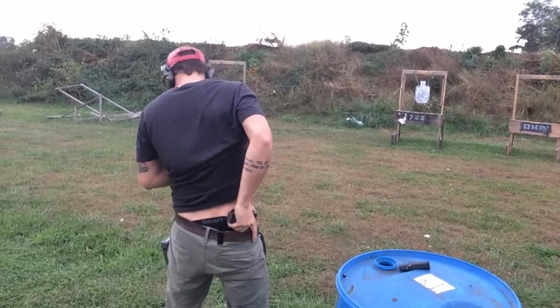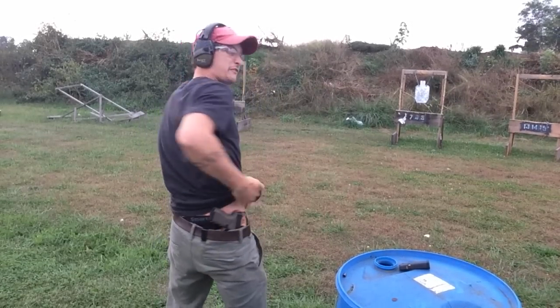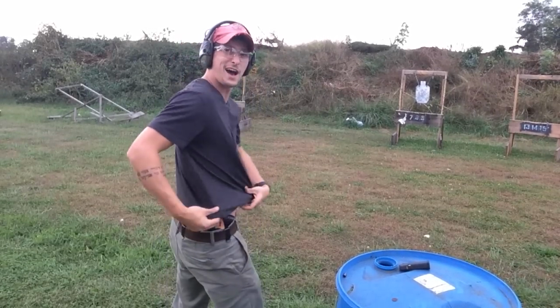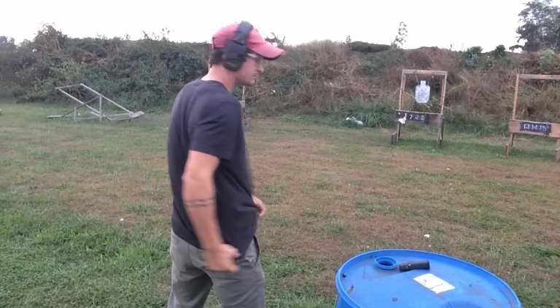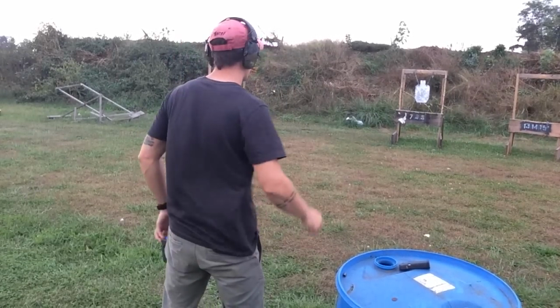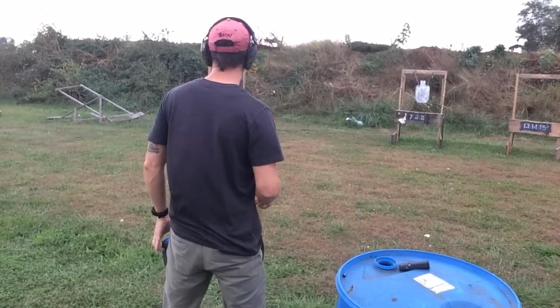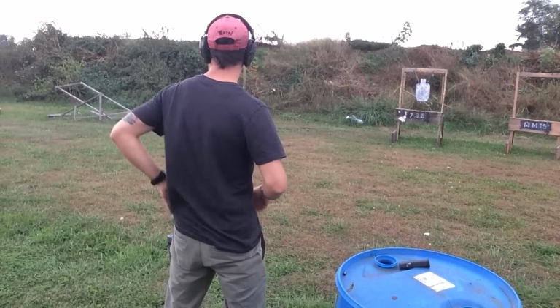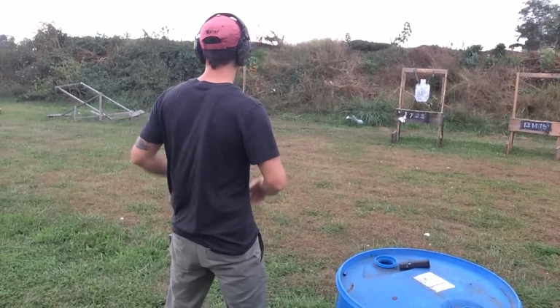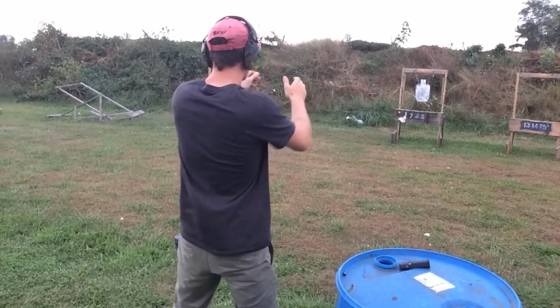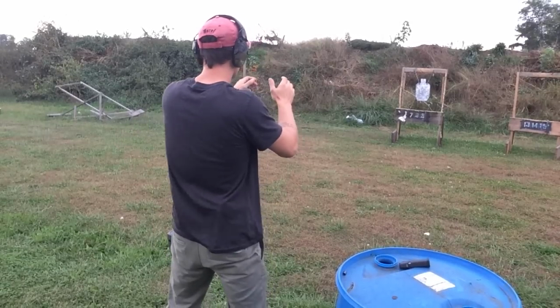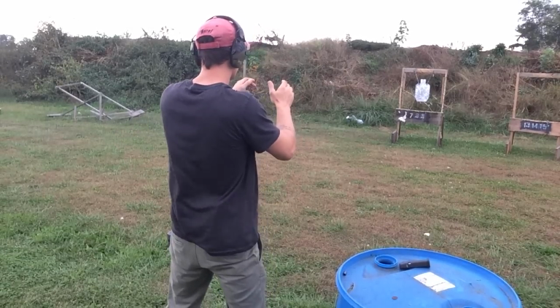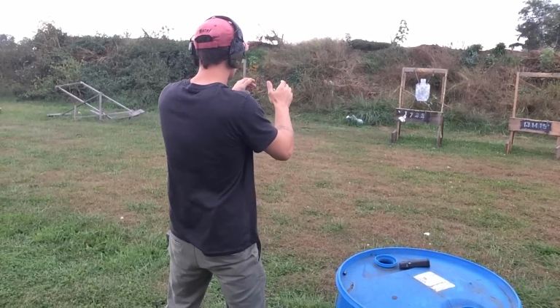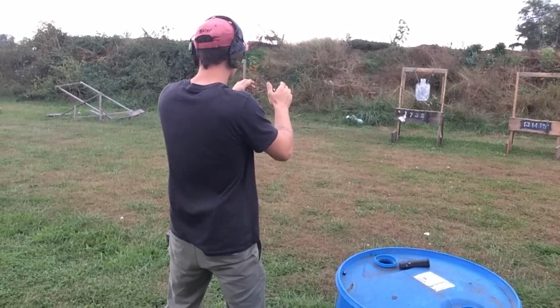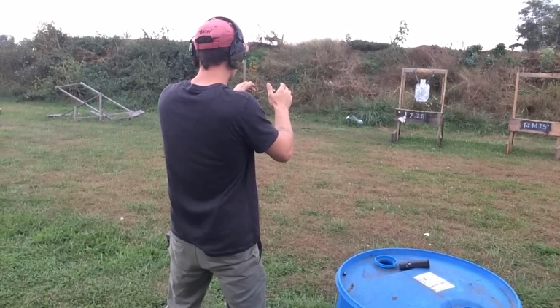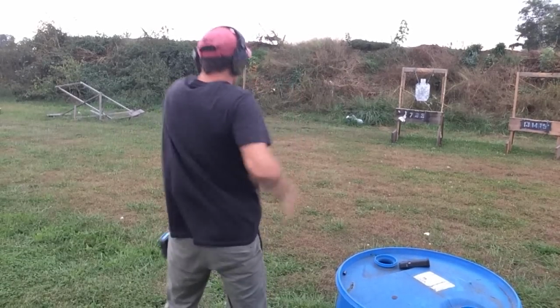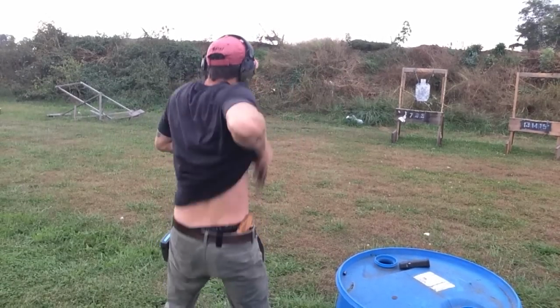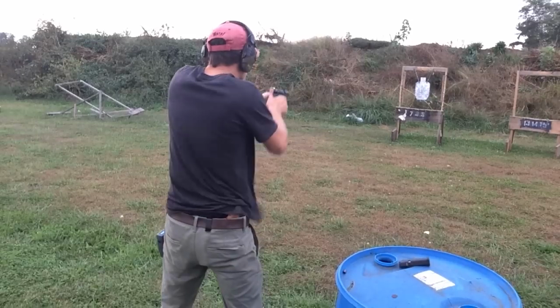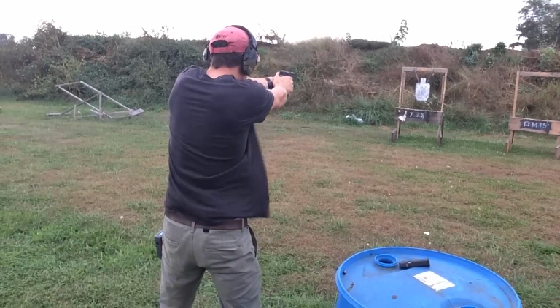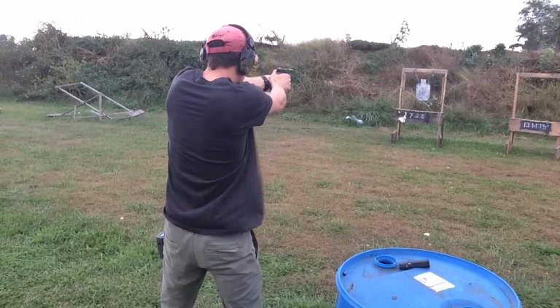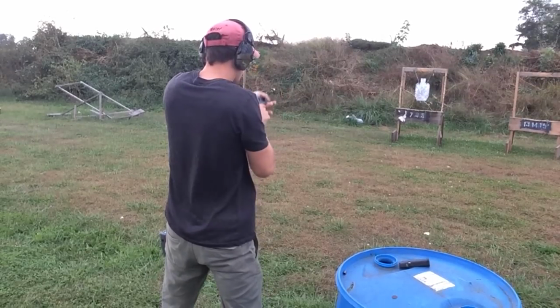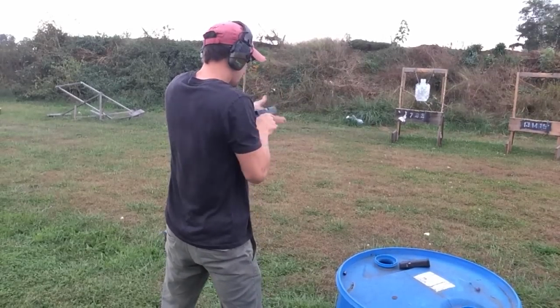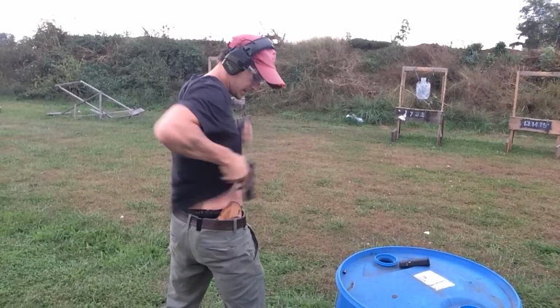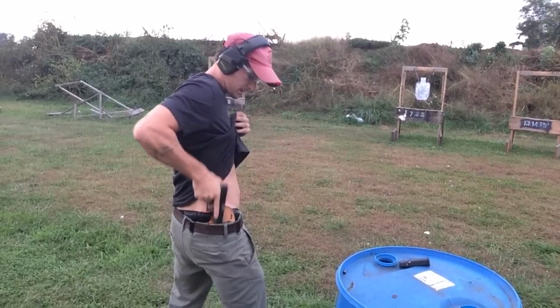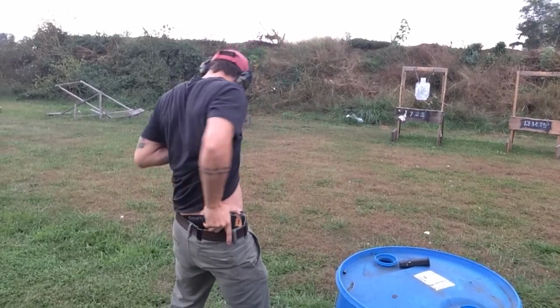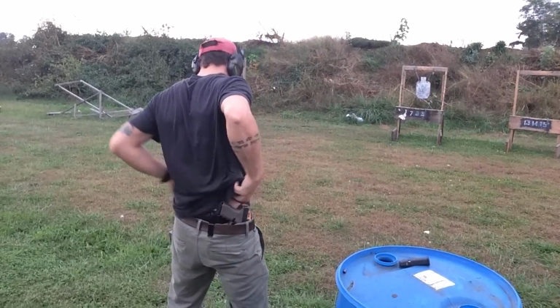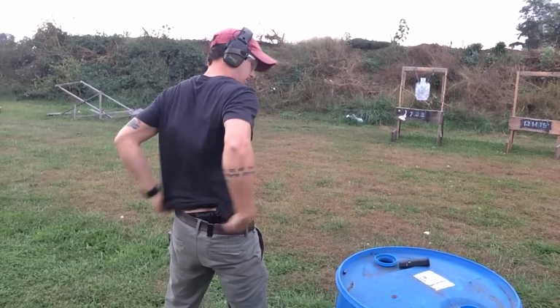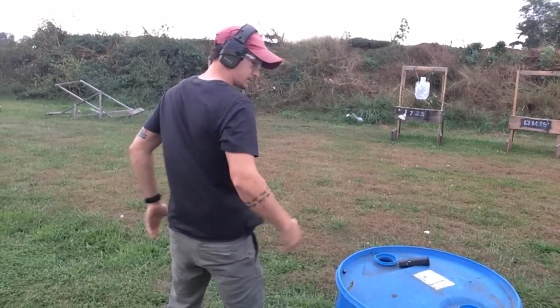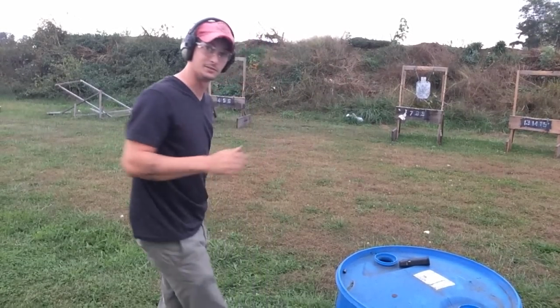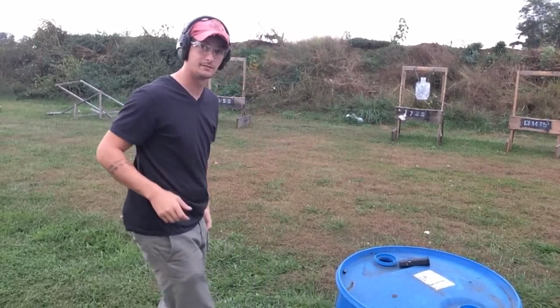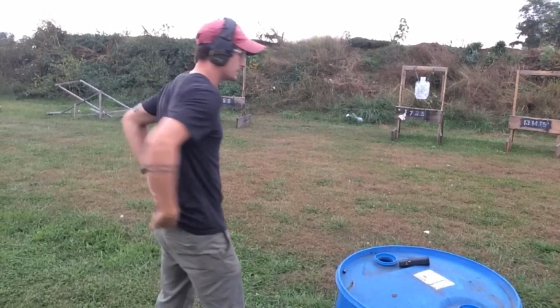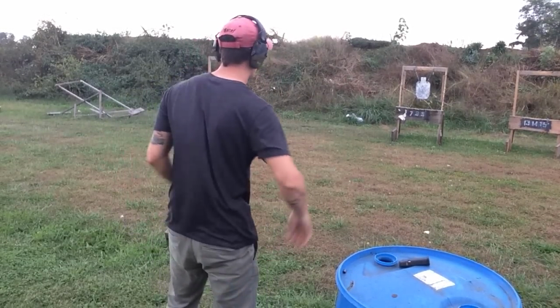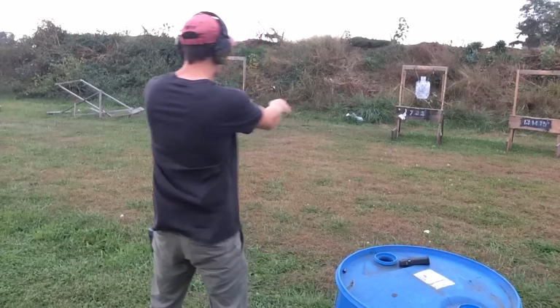So we're at 1.59. A little mishap there — we're at 1.83. So that slows you down. Do it again, one more warm-up.